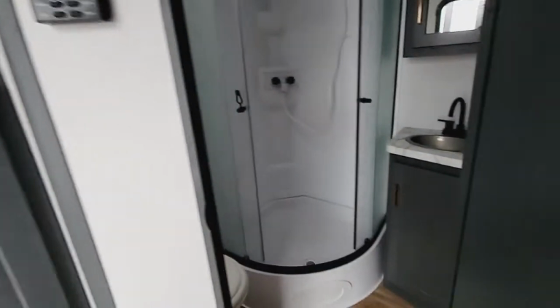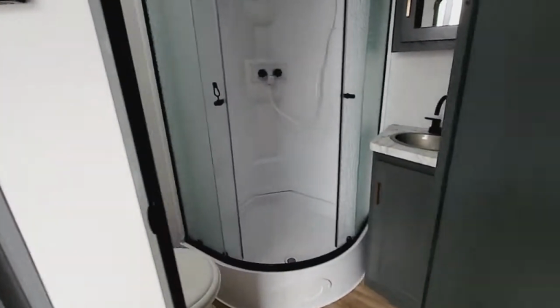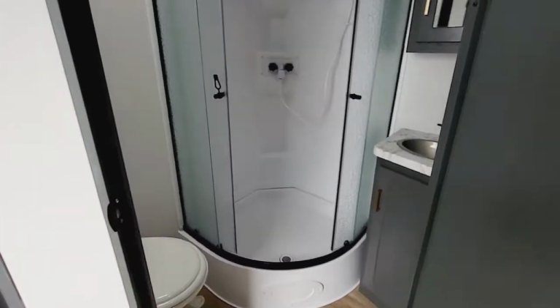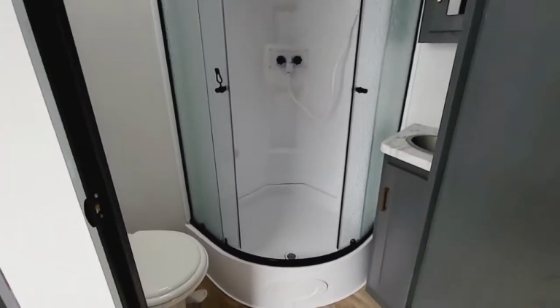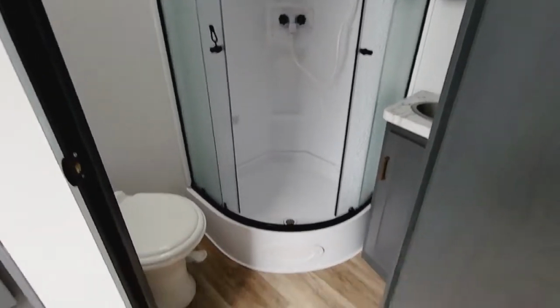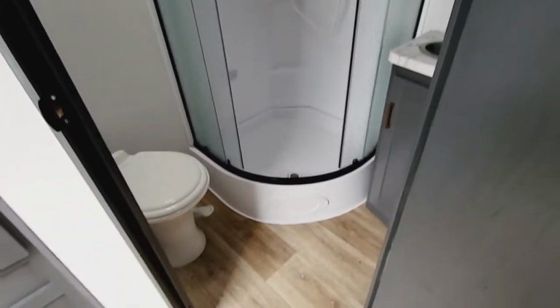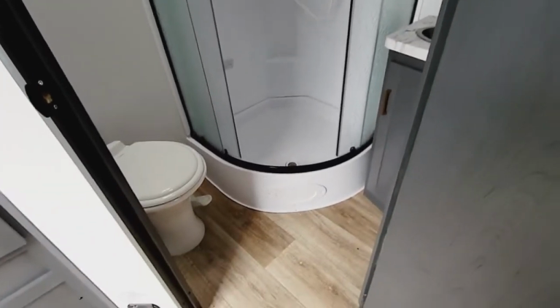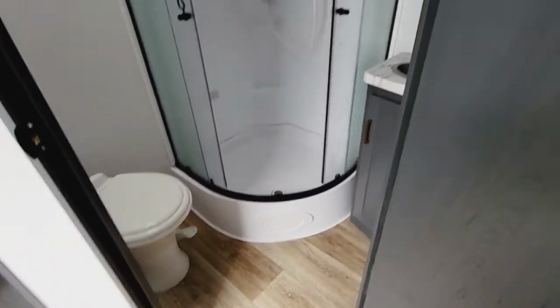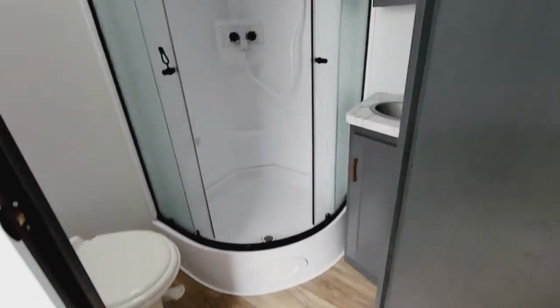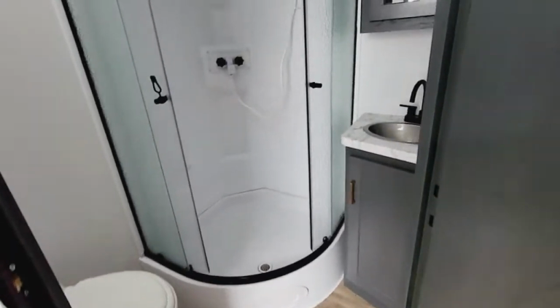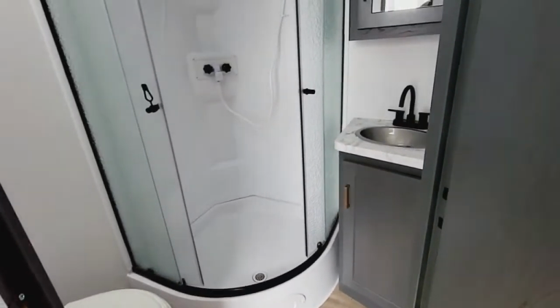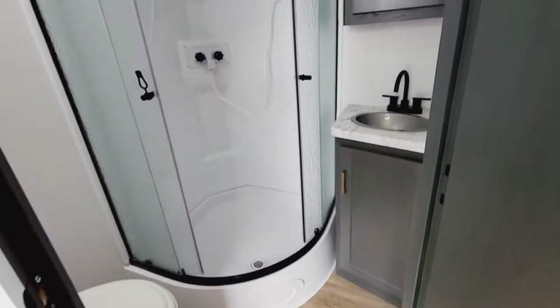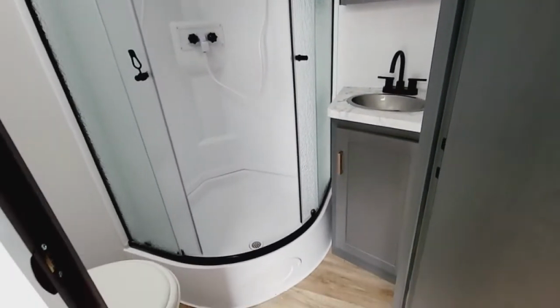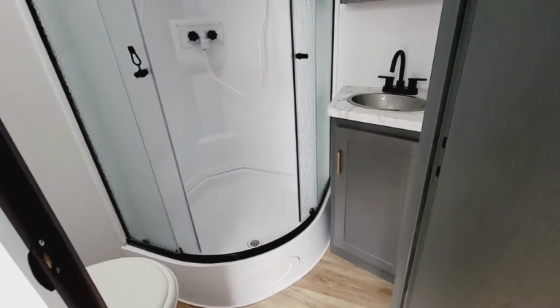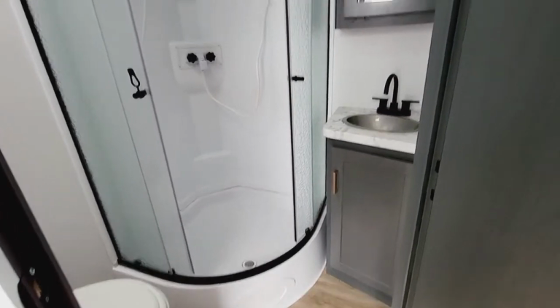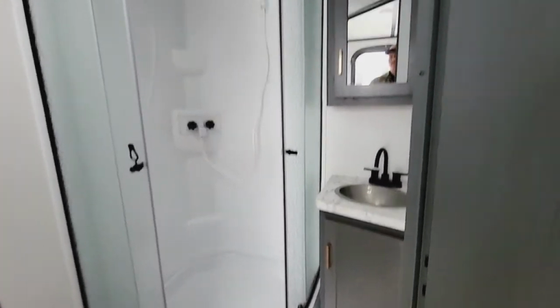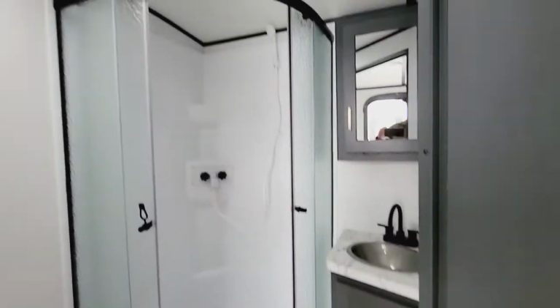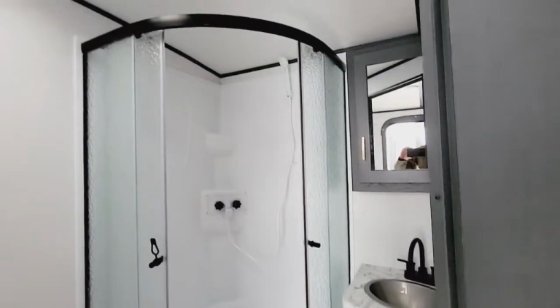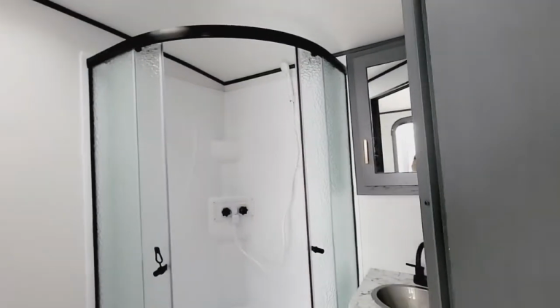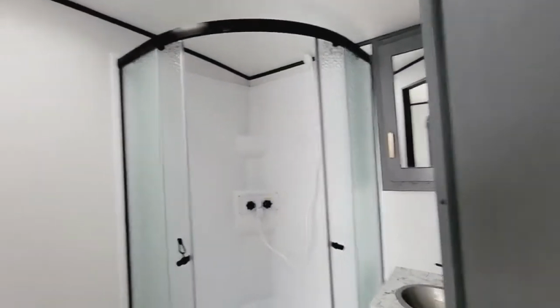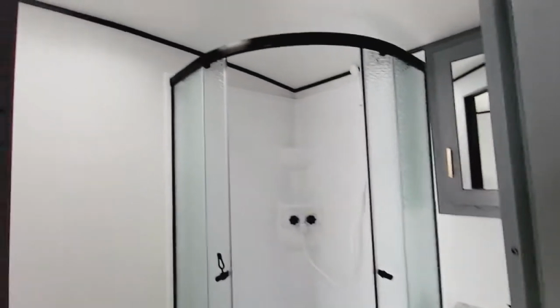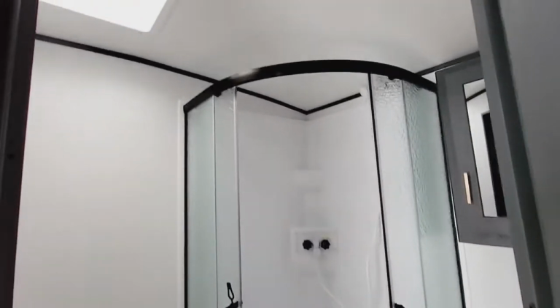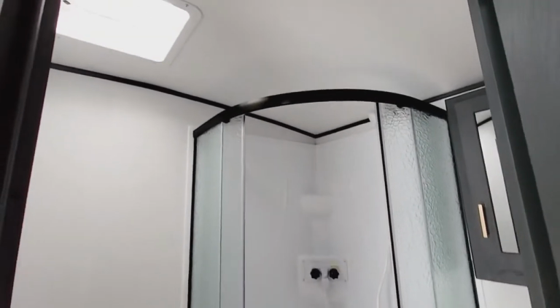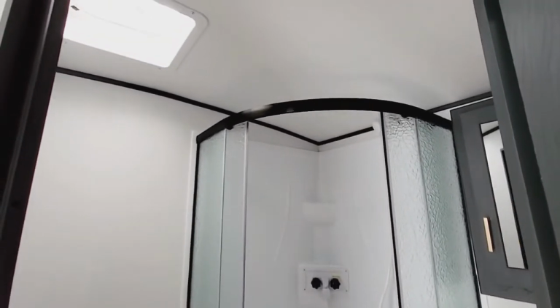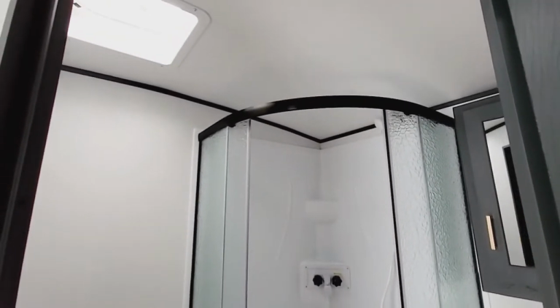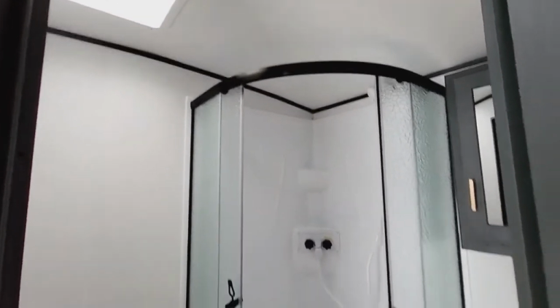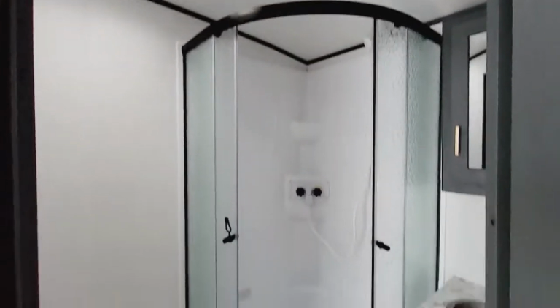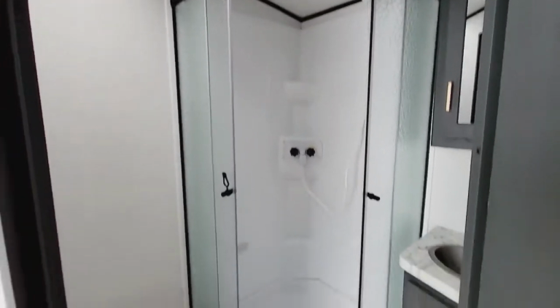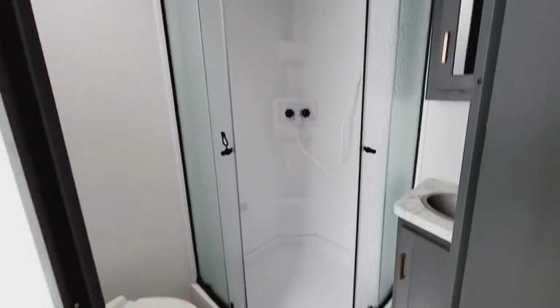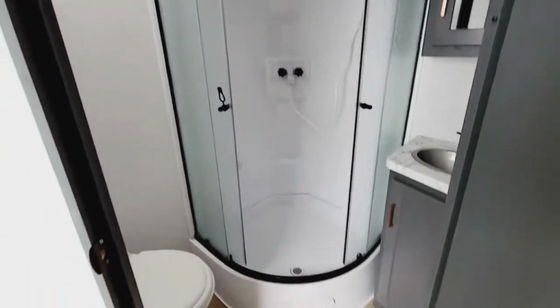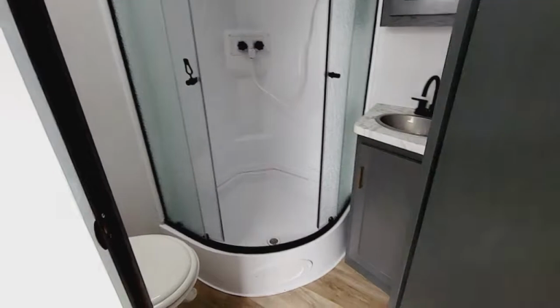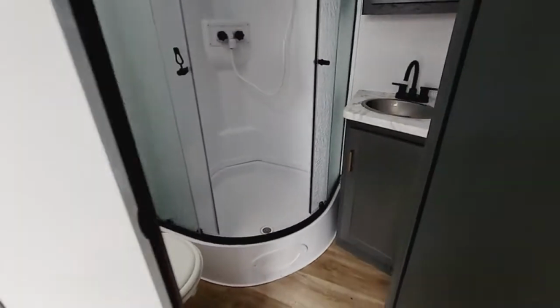Spacious corner shower, toilet, you have your sink with storage below and a medicine cabinet up above. The surround shower is a very nice option as well.